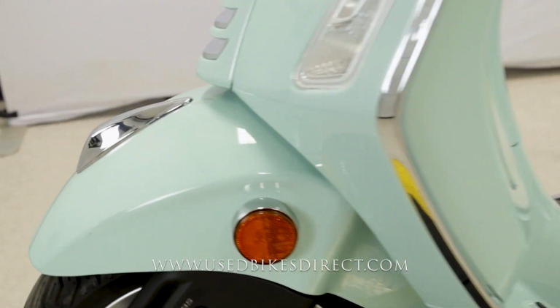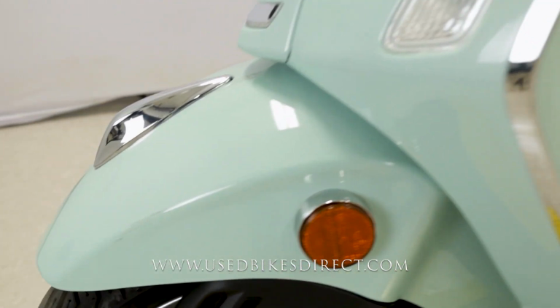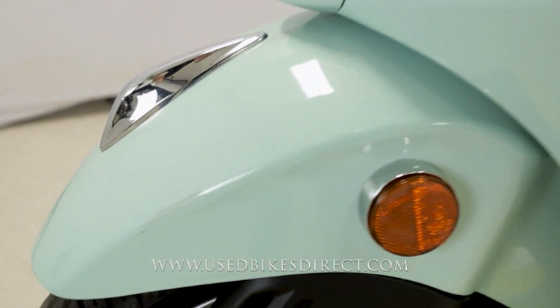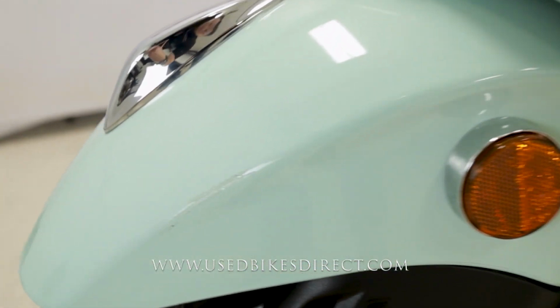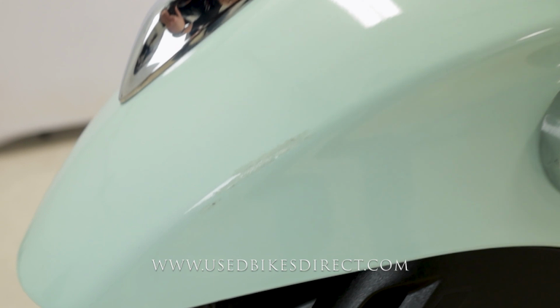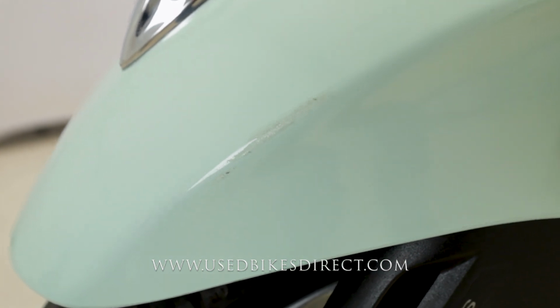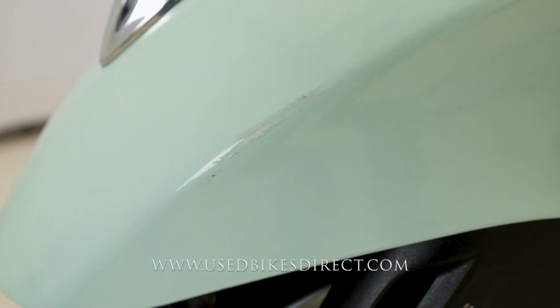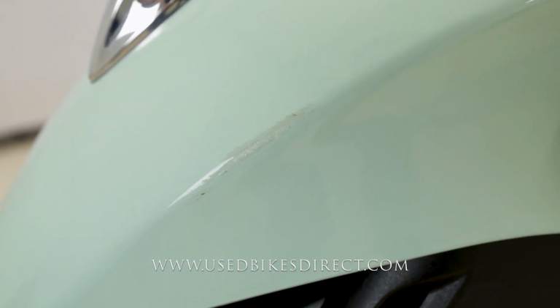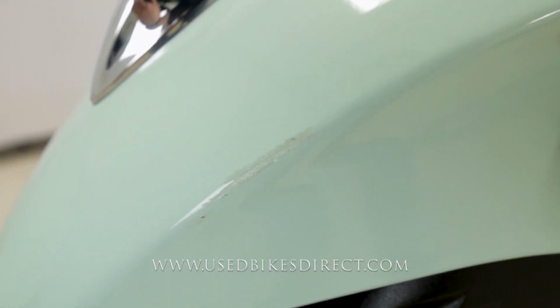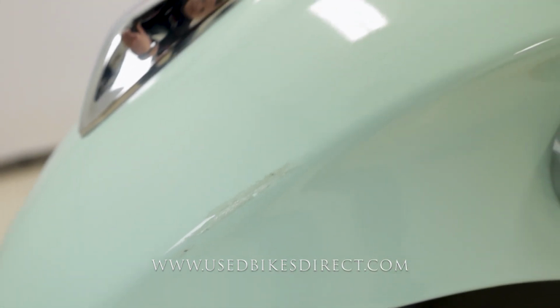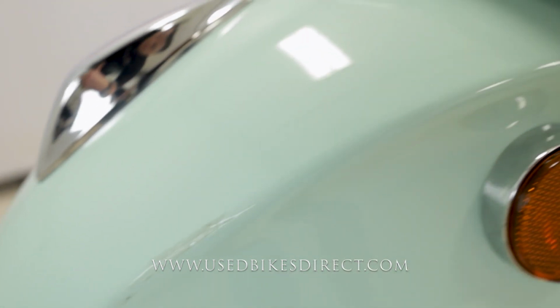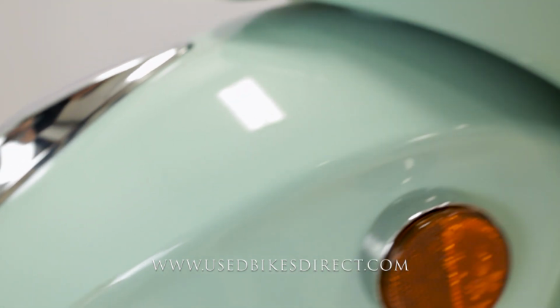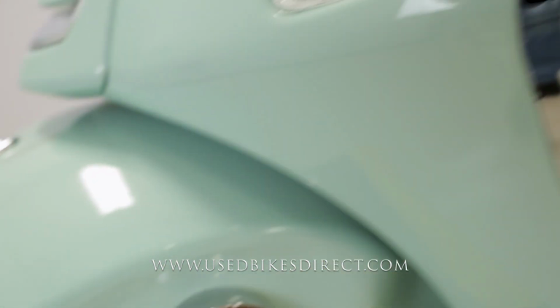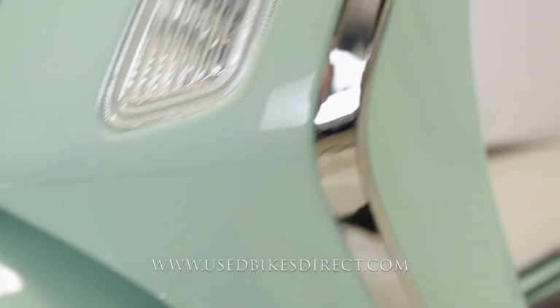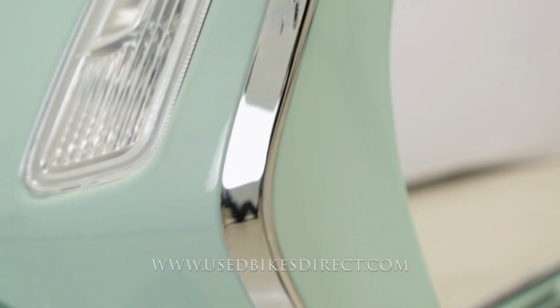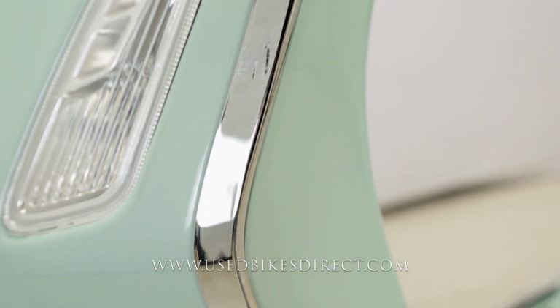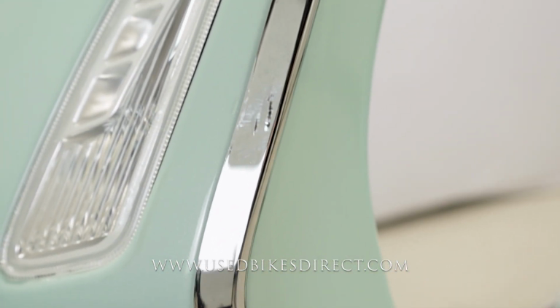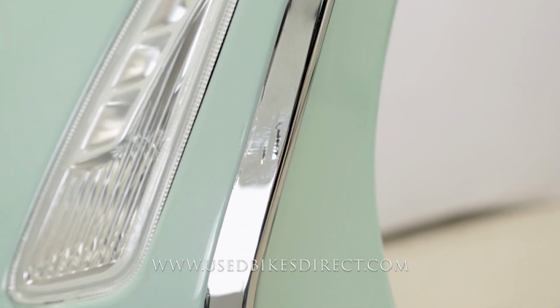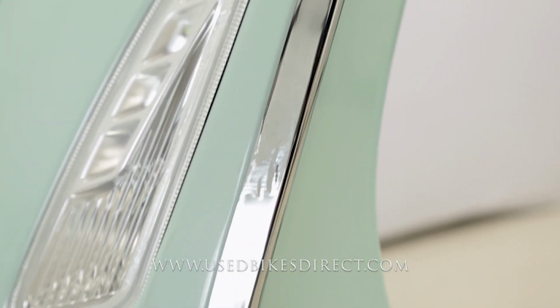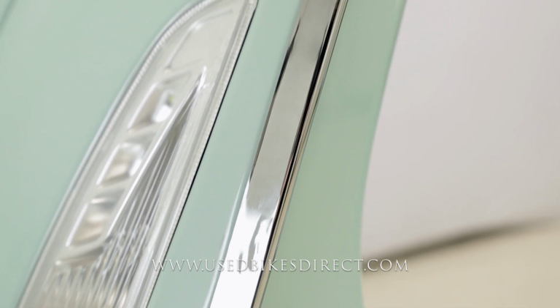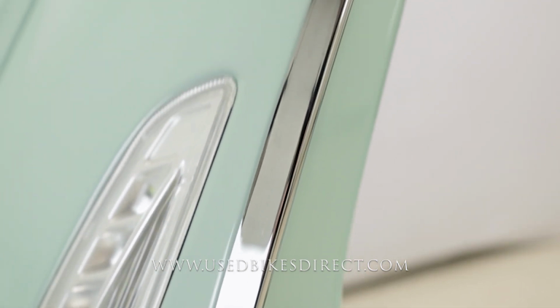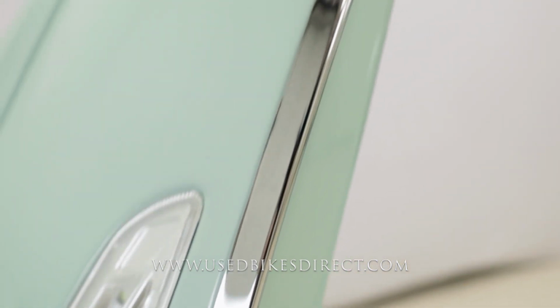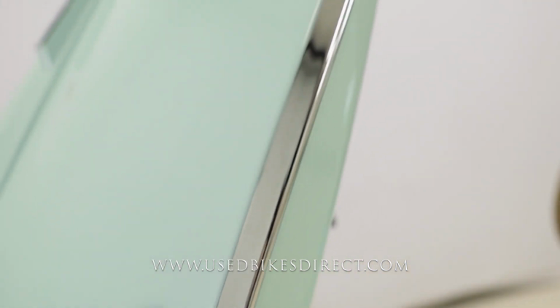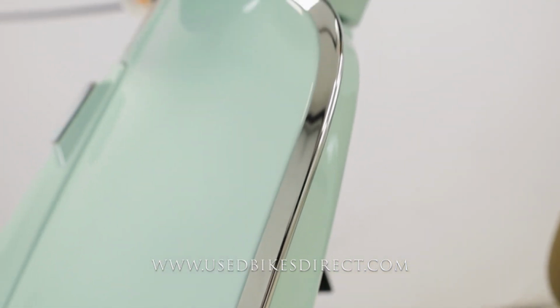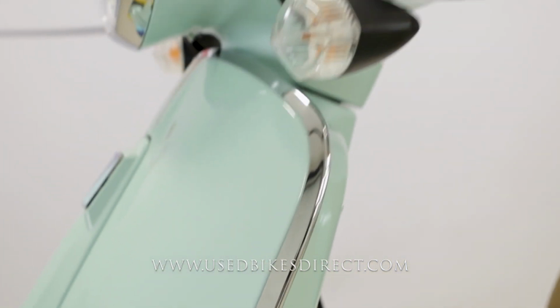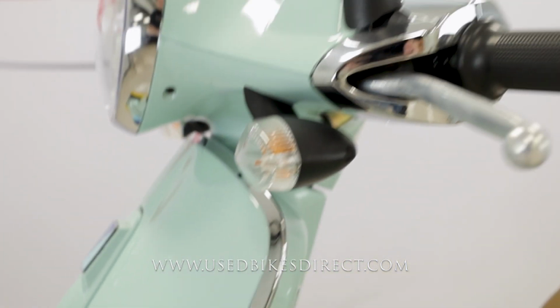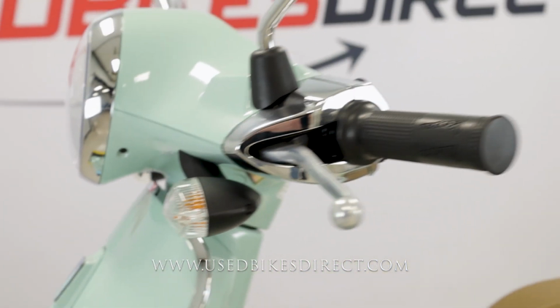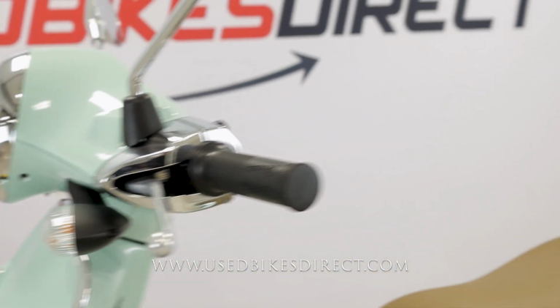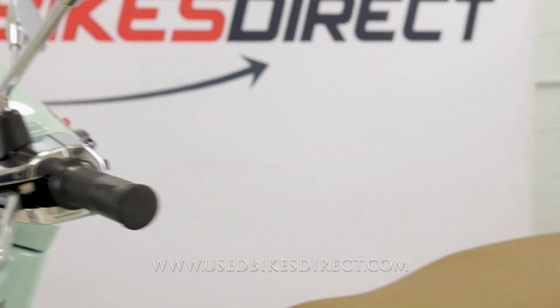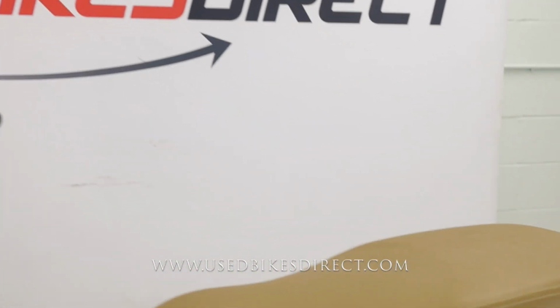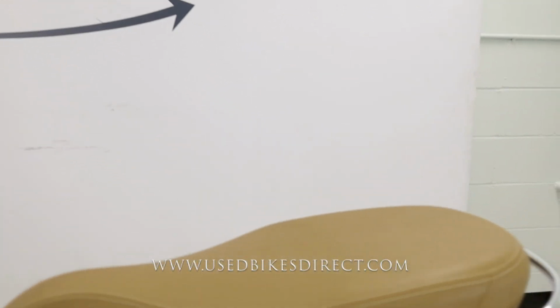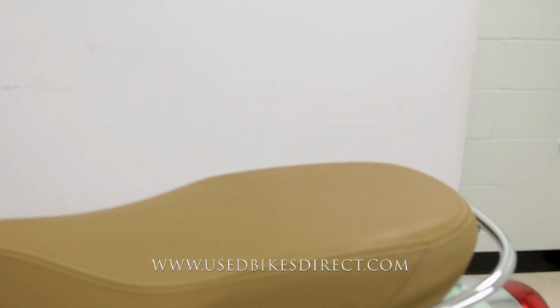A couple of super small spots I want to point out: here on the front fender you see that scuff right on the corner, as well as this little smudge right here in that chrome trim. Other than that, she is a beauty and total looker for sure.